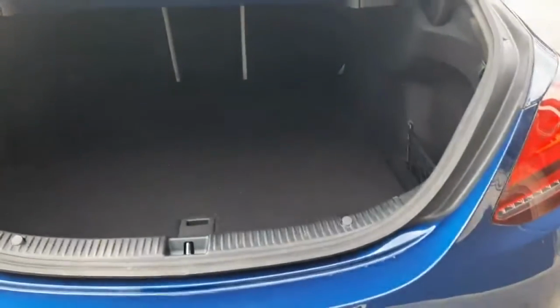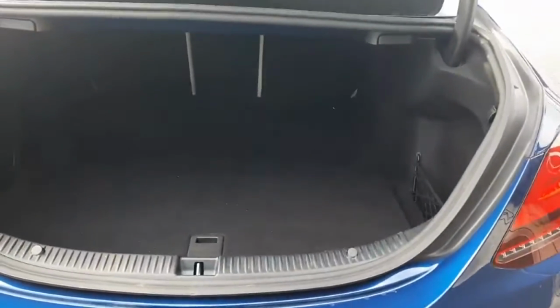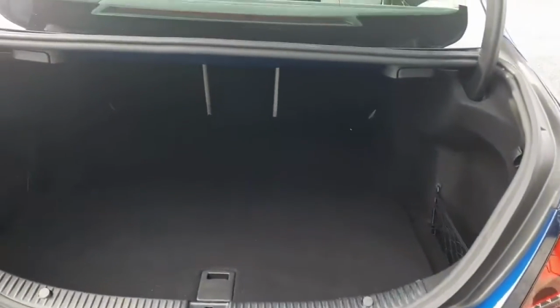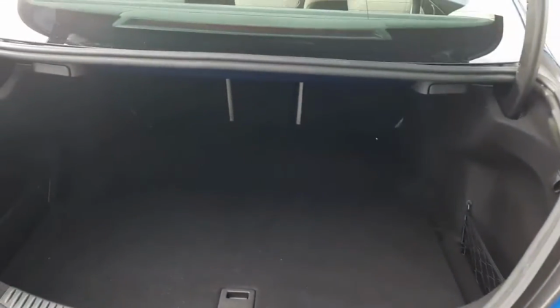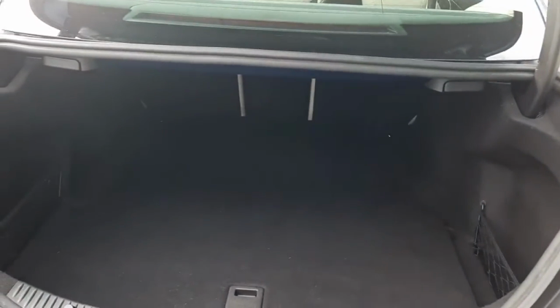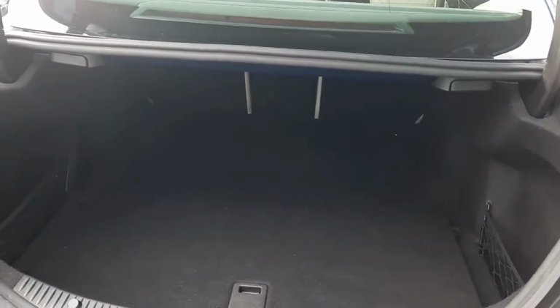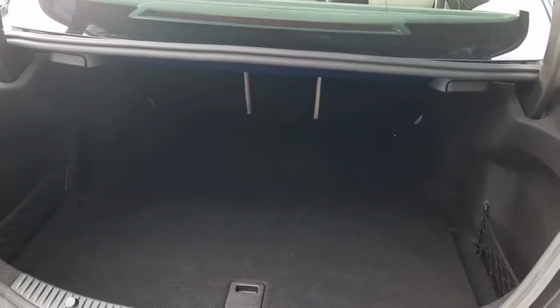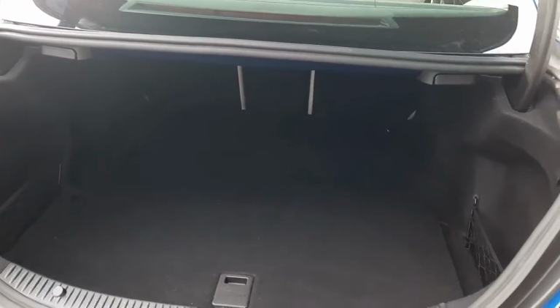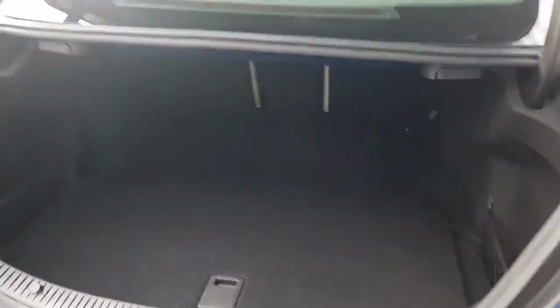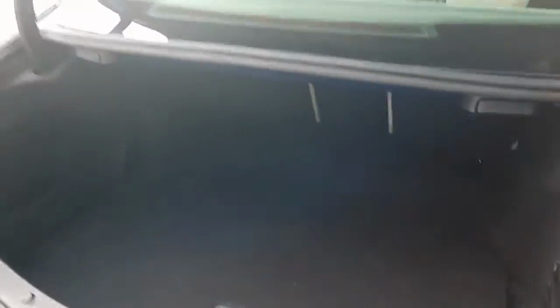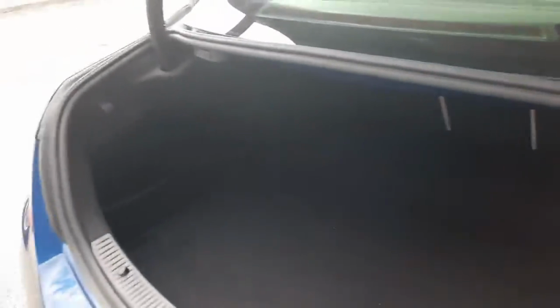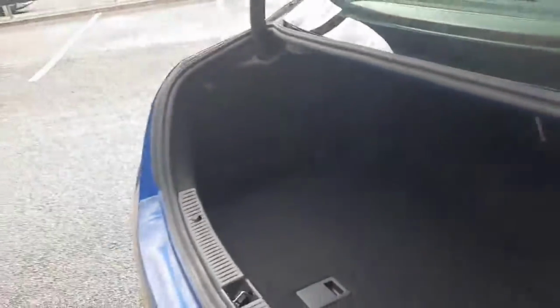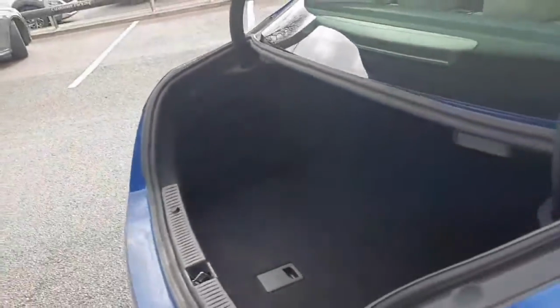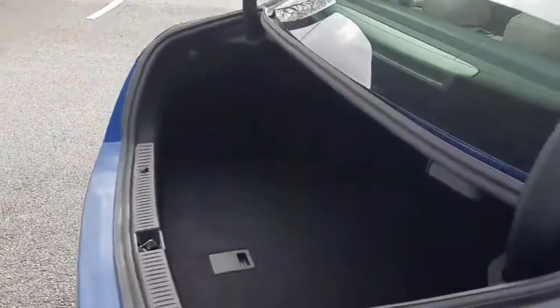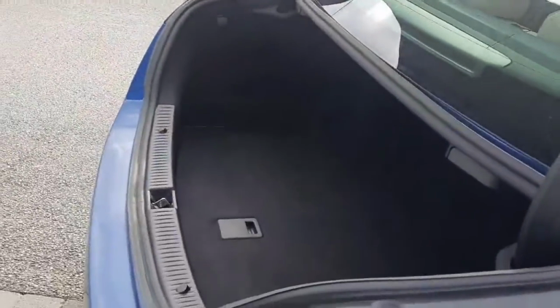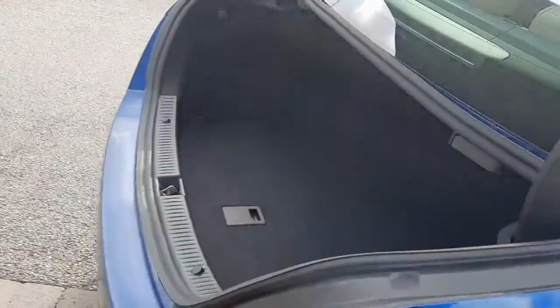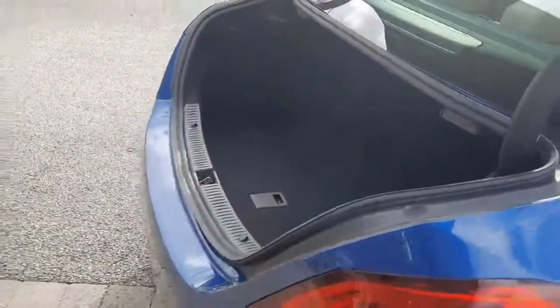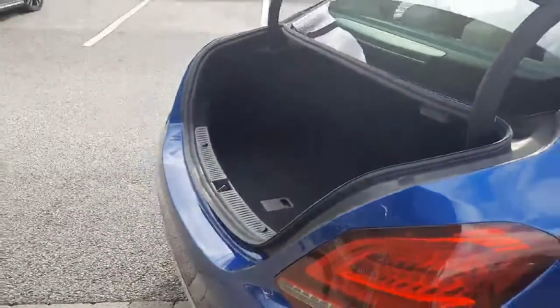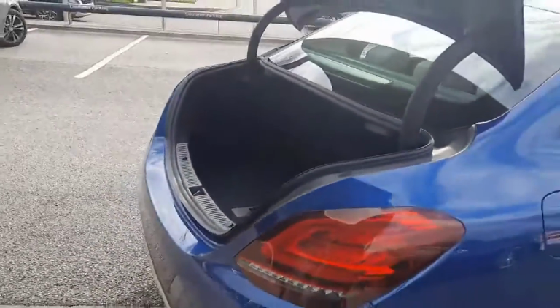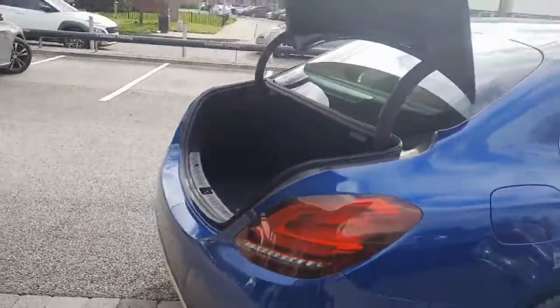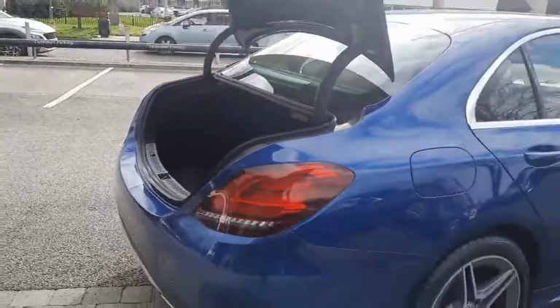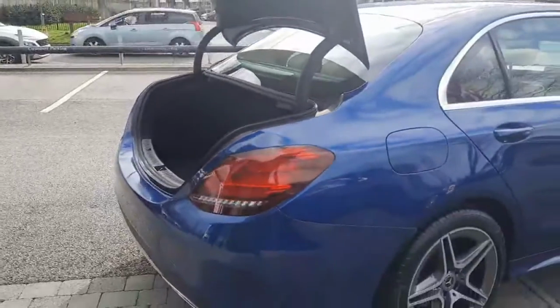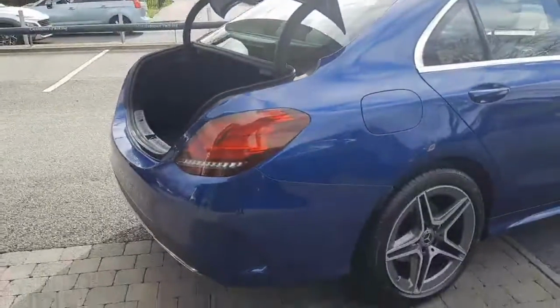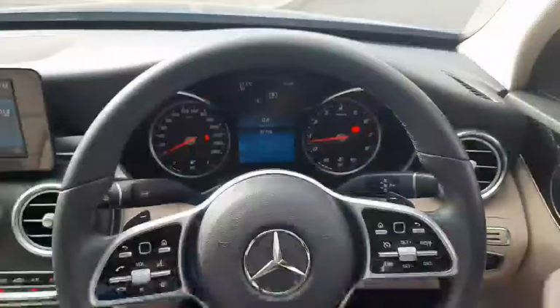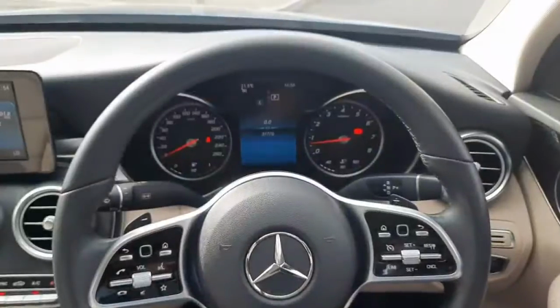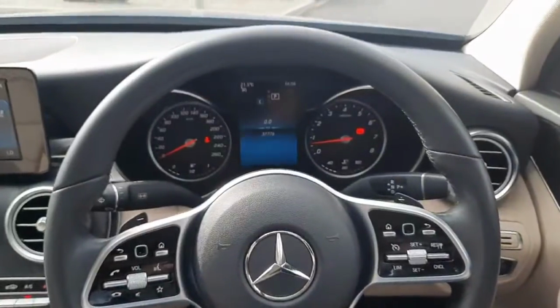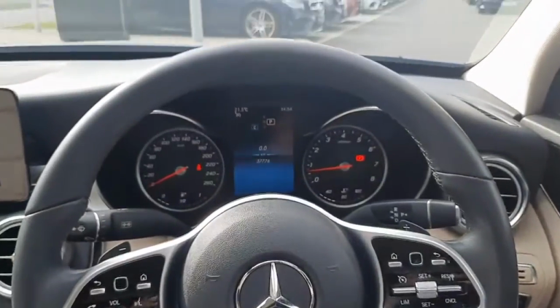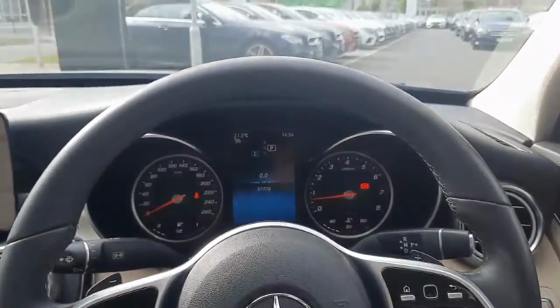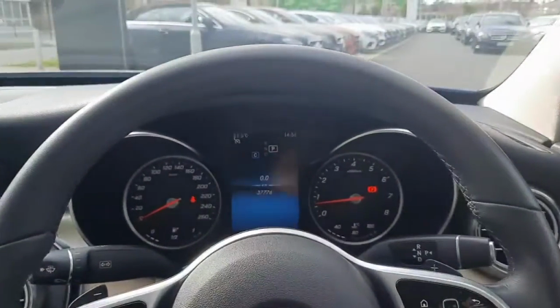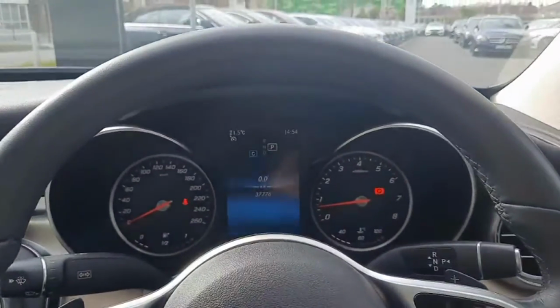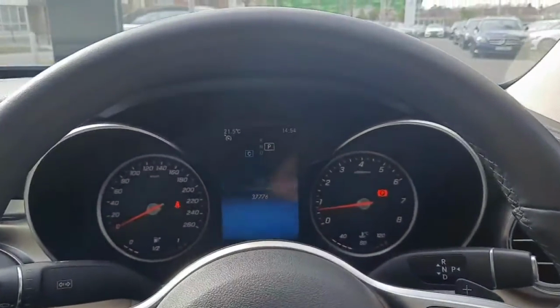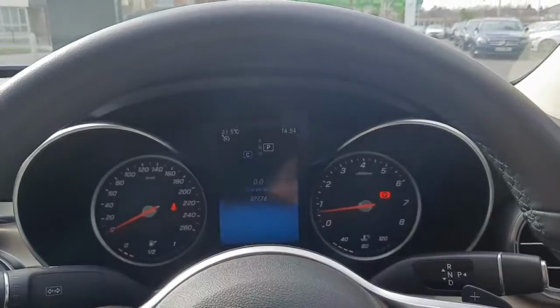You can also see the boot space and the rear folding seats. Inside you'll see the mileage as stated.